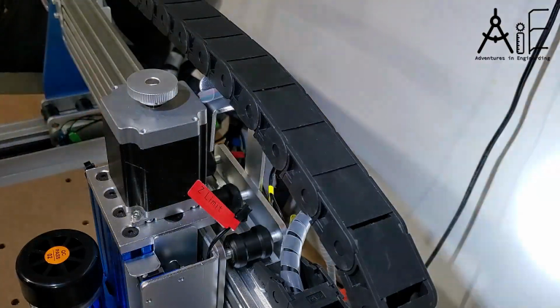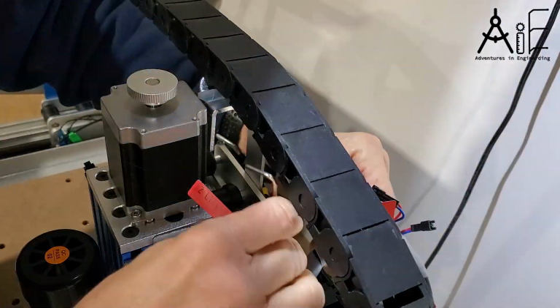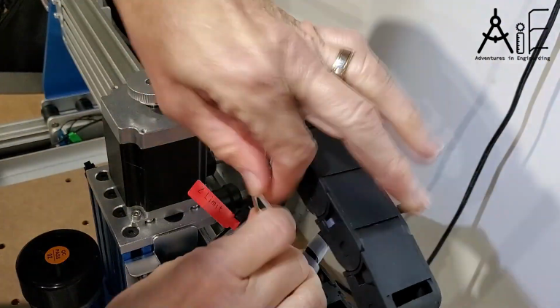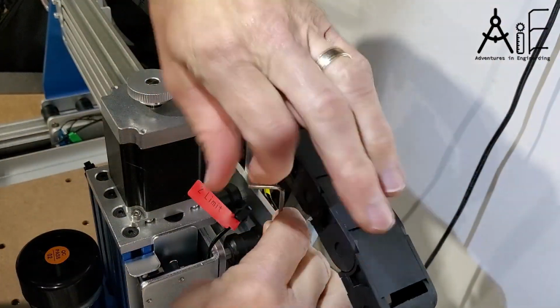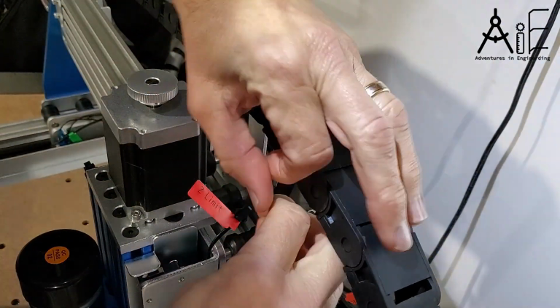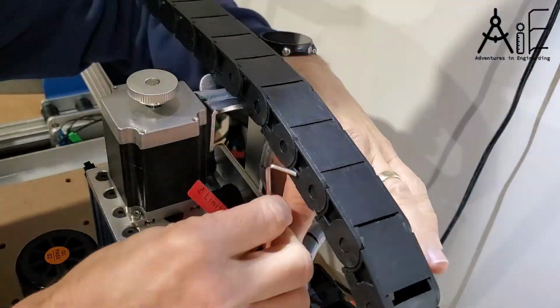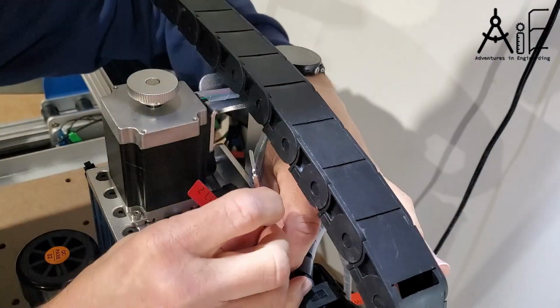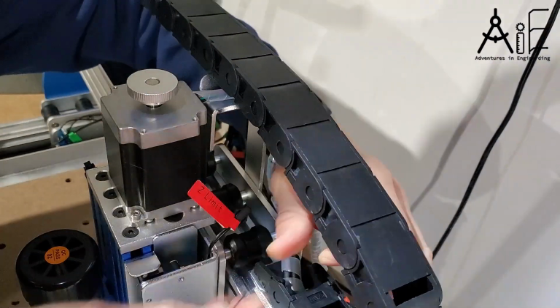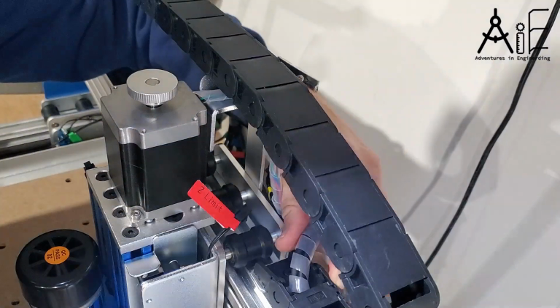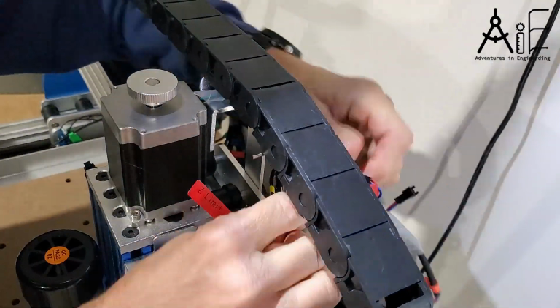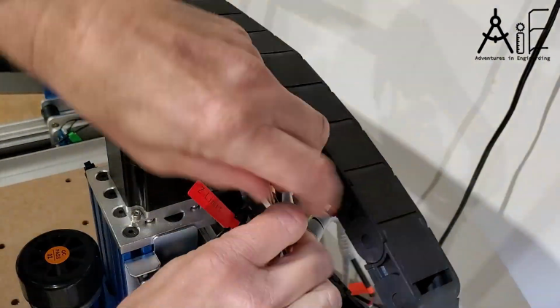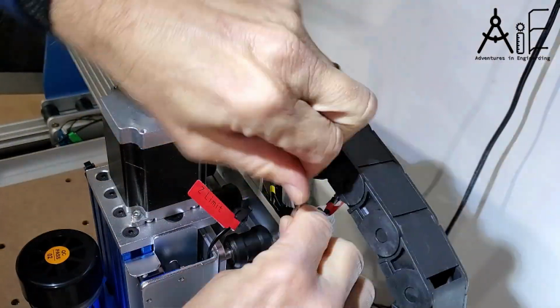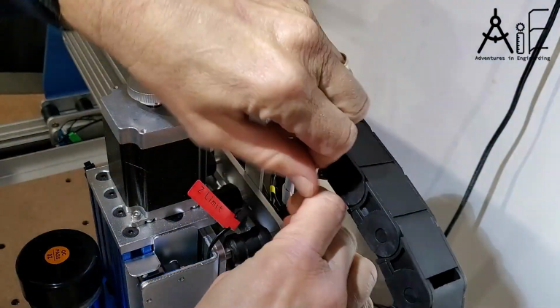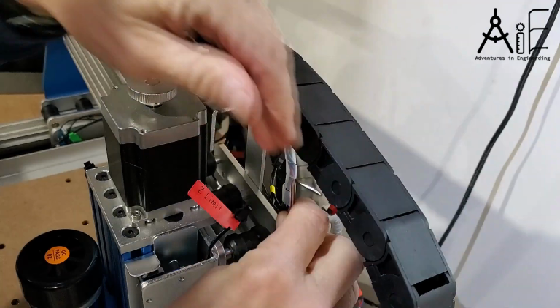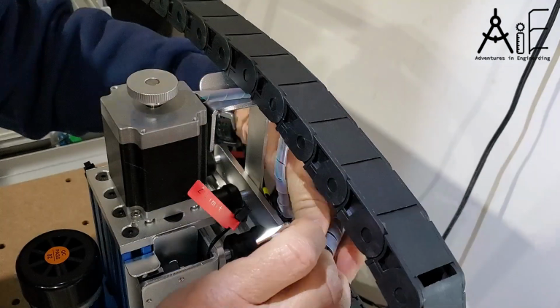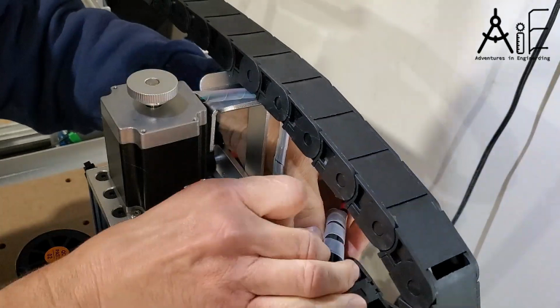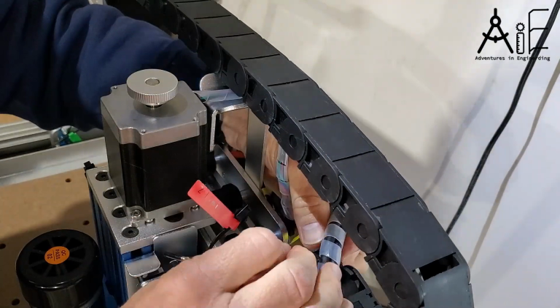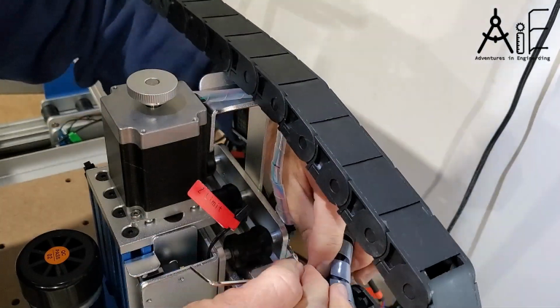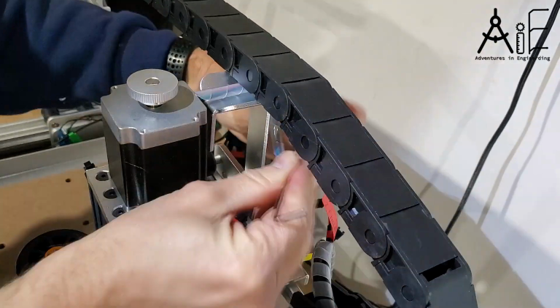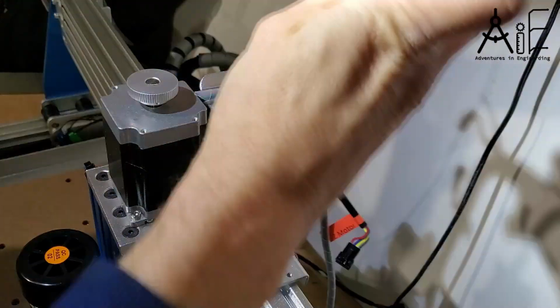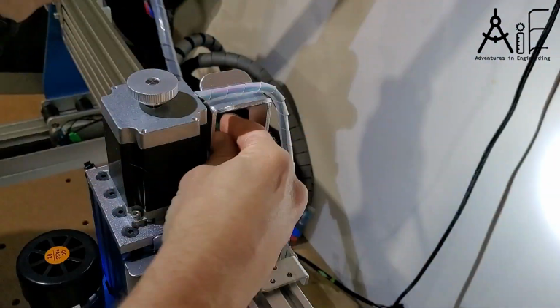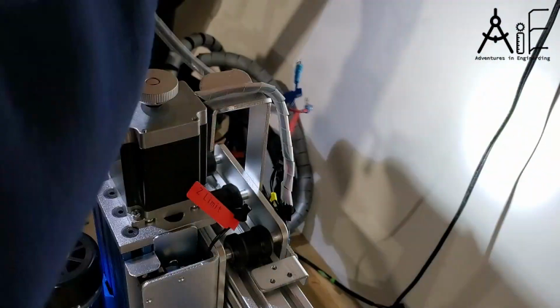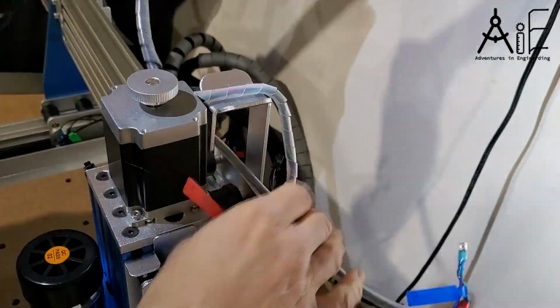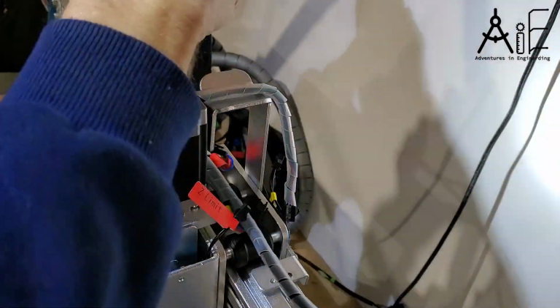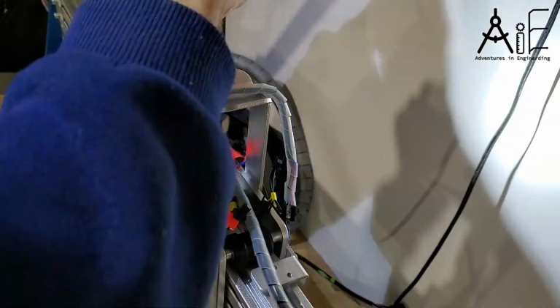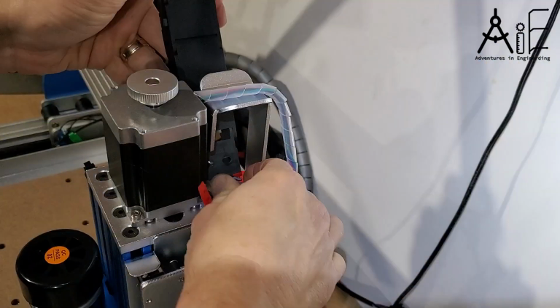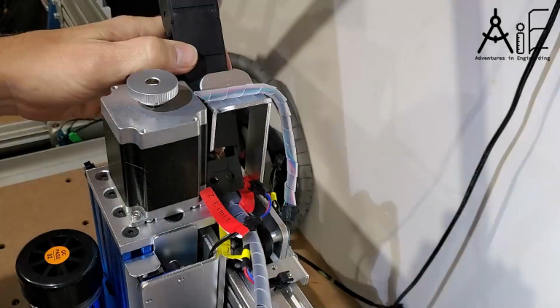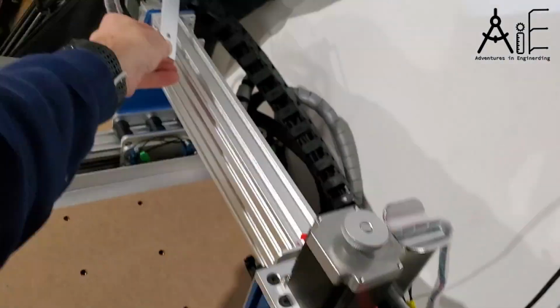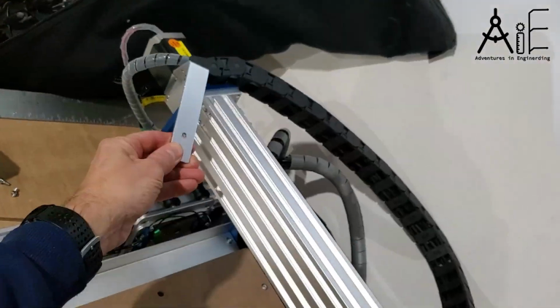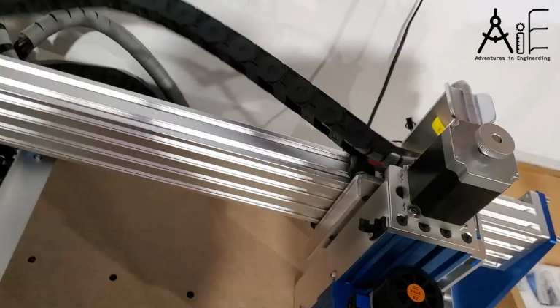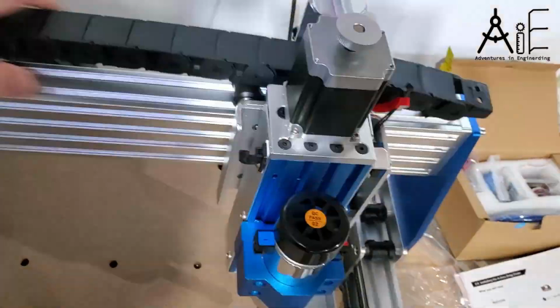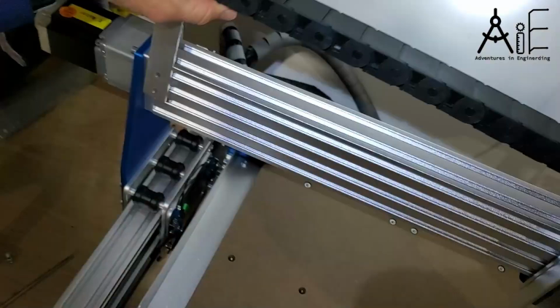Just because something is worth doing once doesn't mean it's worth doing twice. I did not orient my wiring harness properly in the holder and had to take it all back apart and redo it.